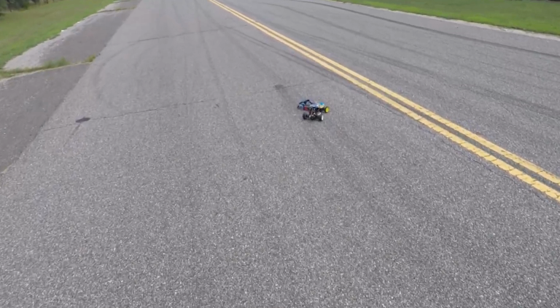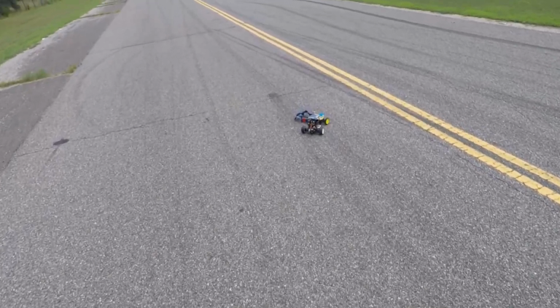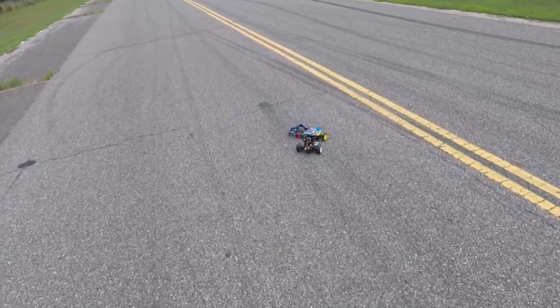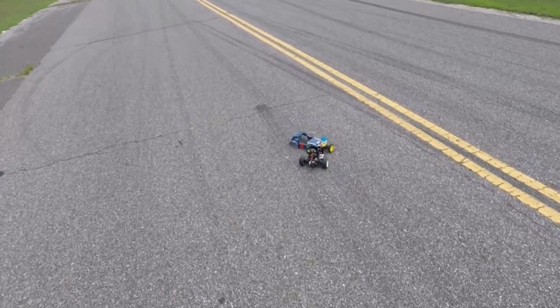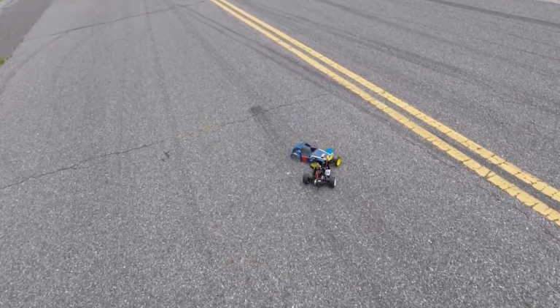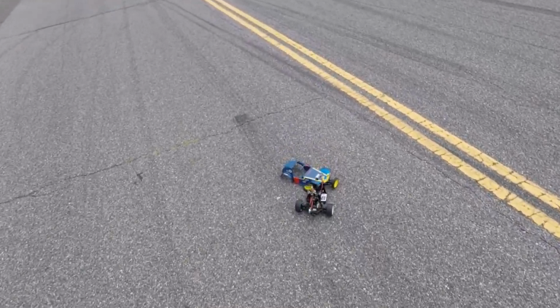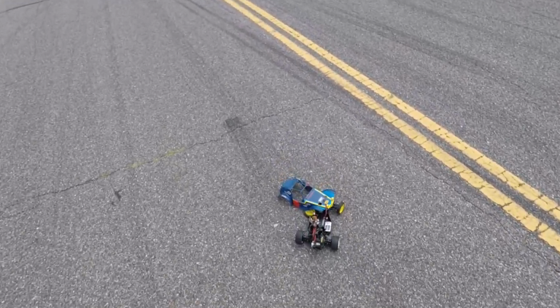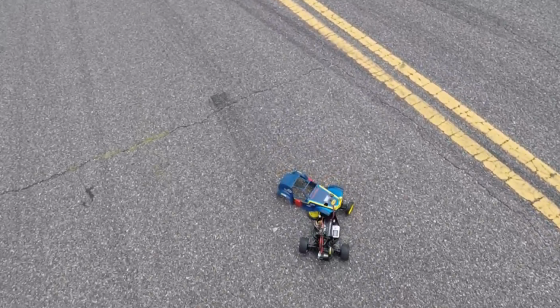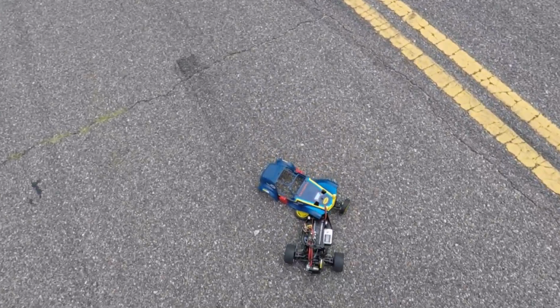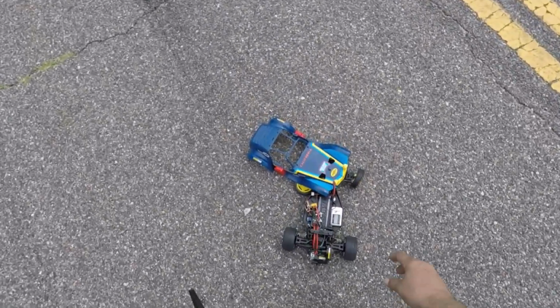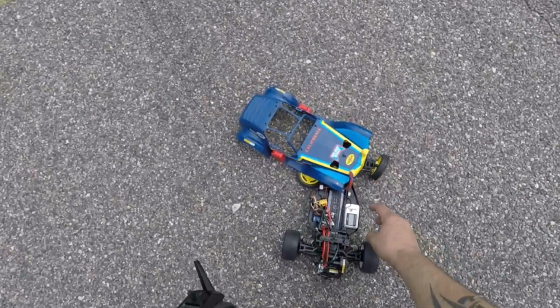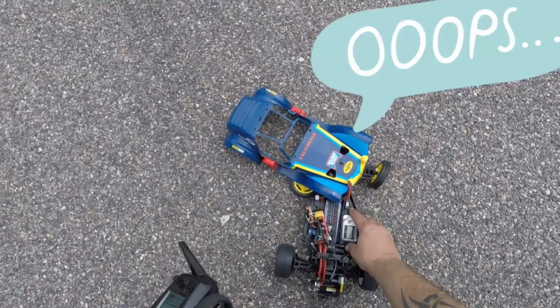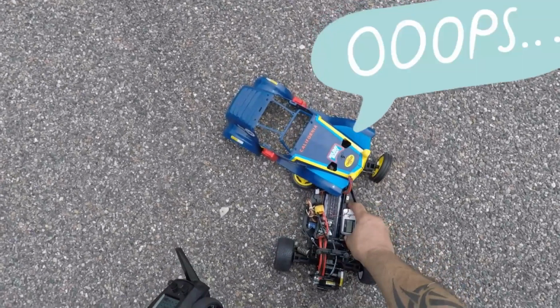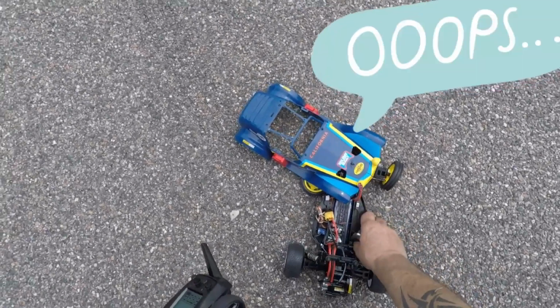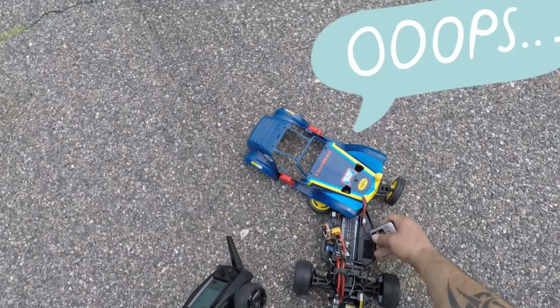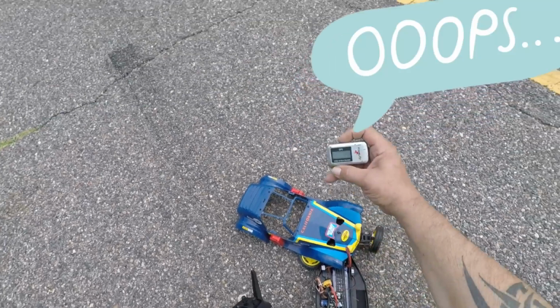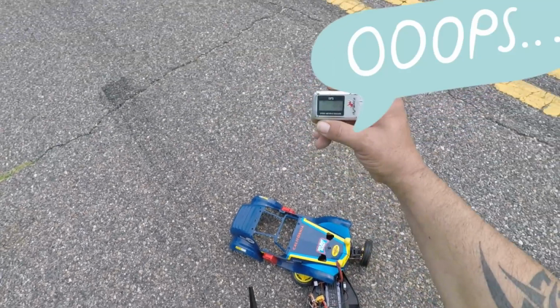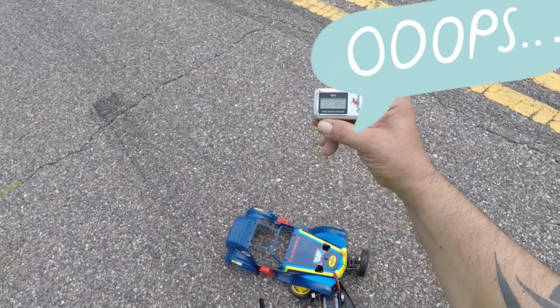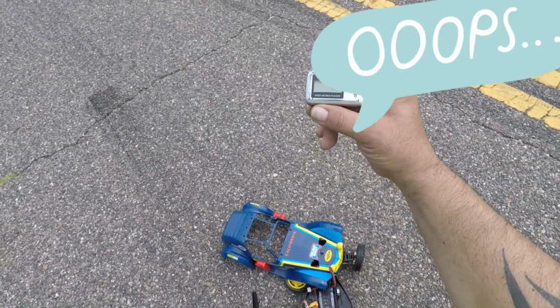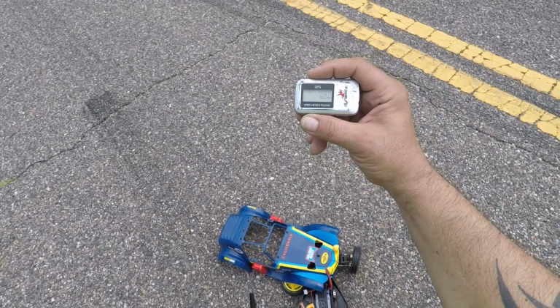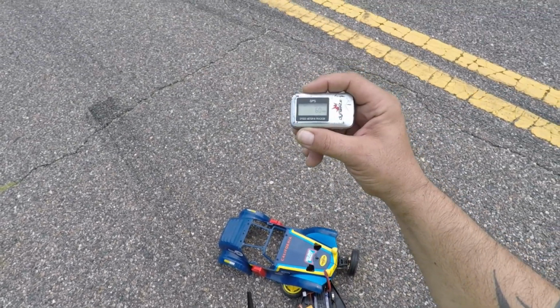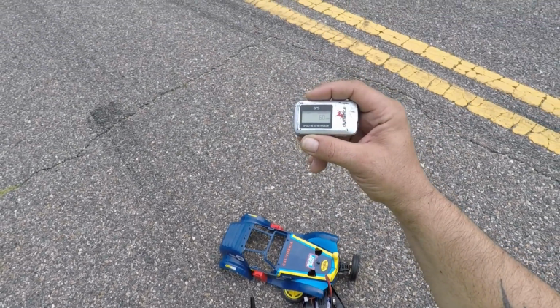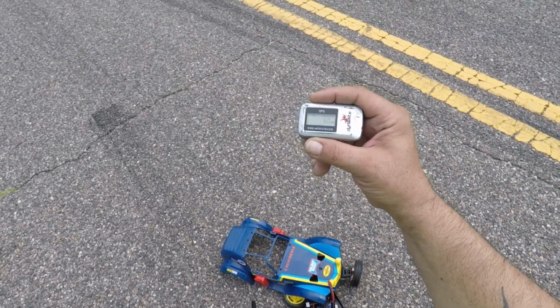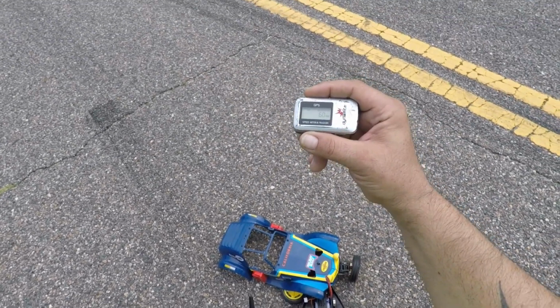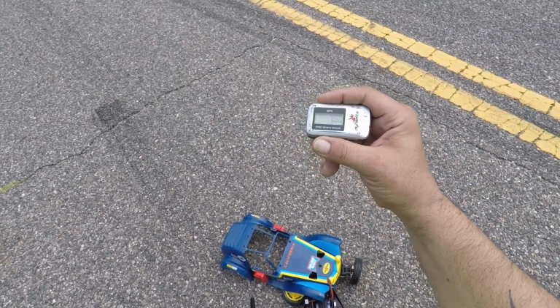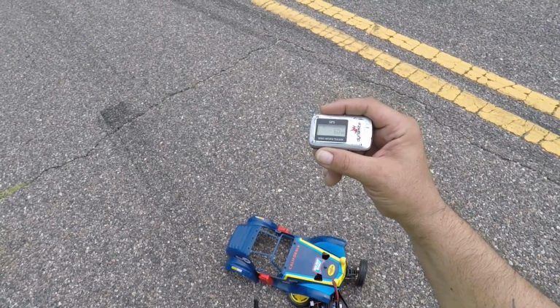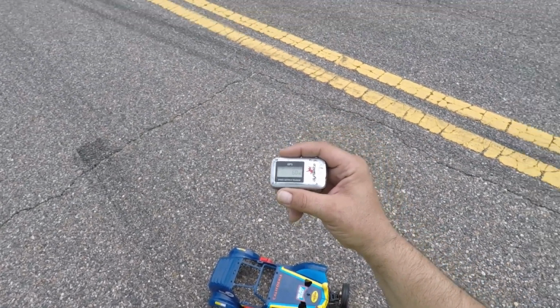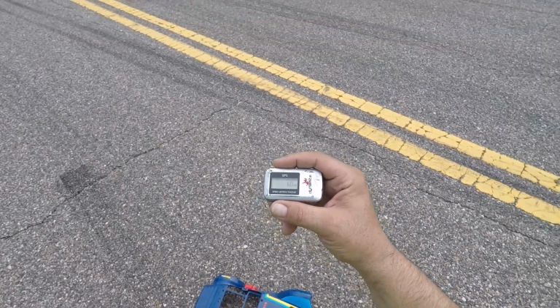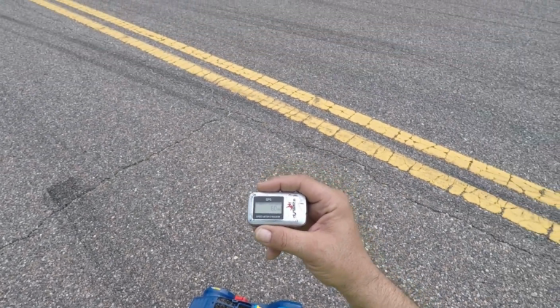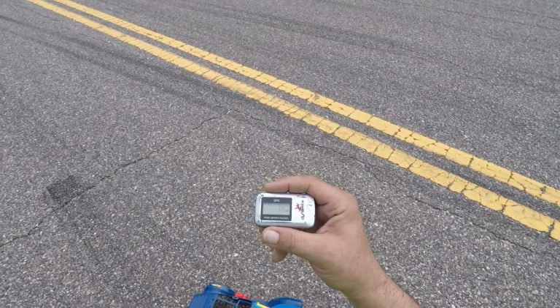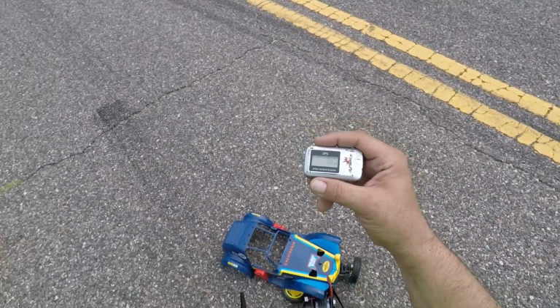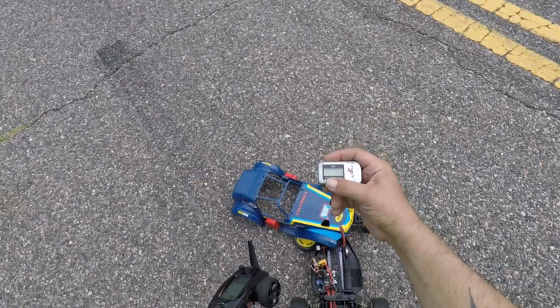Definitely got some aerodynamic work to do, but we hit 60 — 60 miles an hour — and we have tons of power to go.